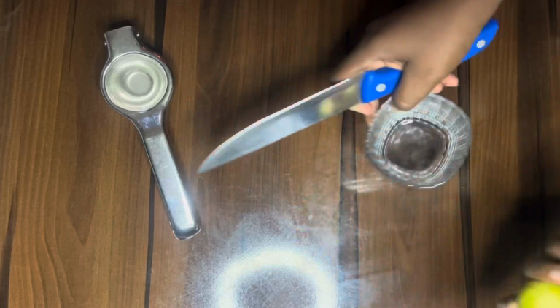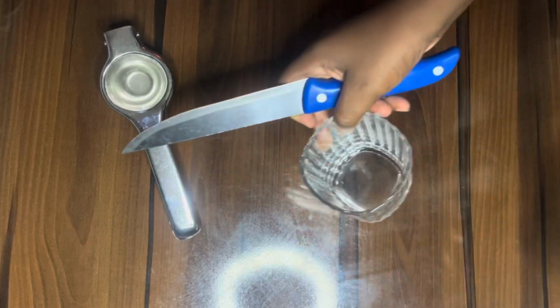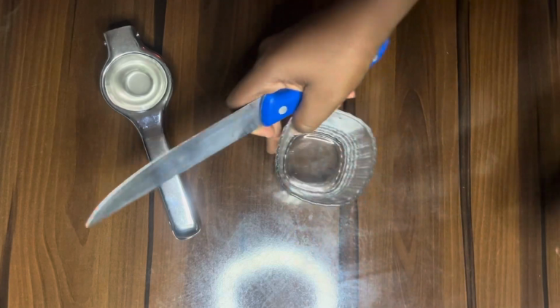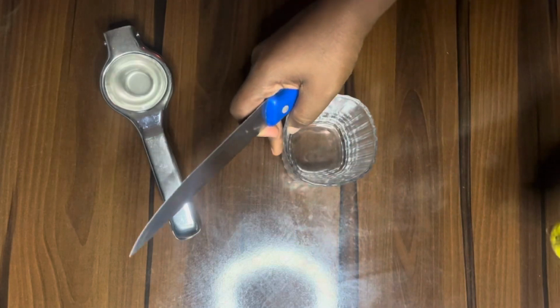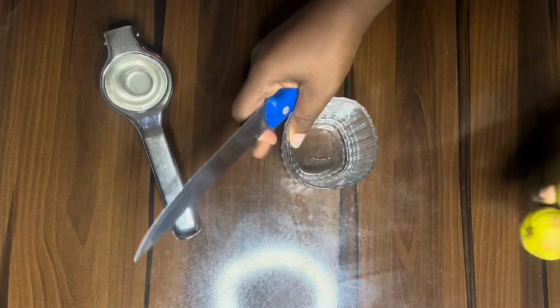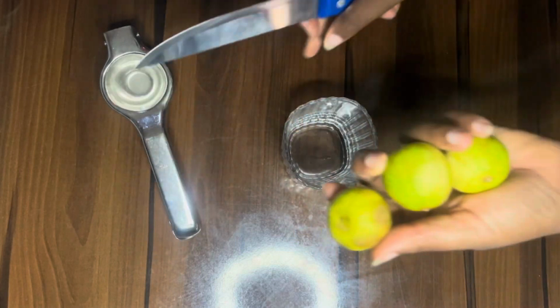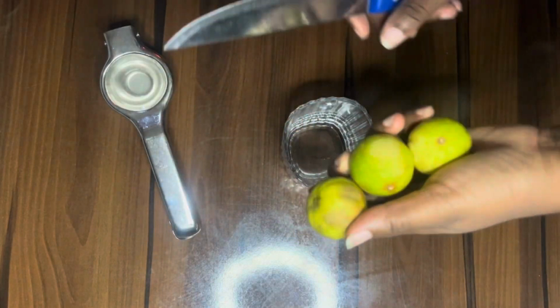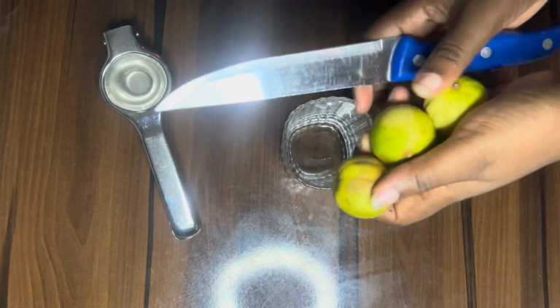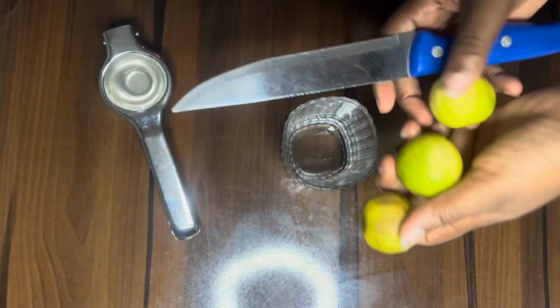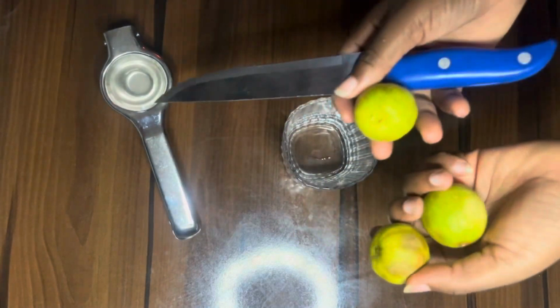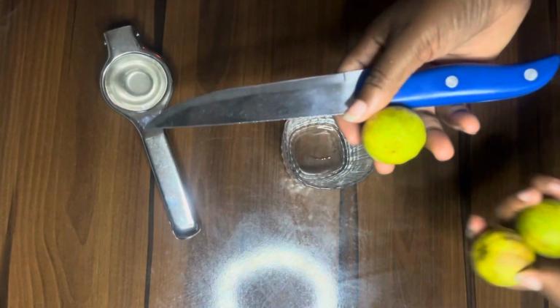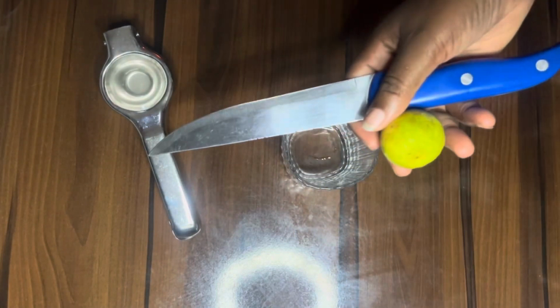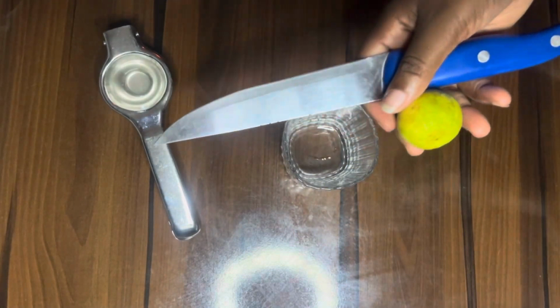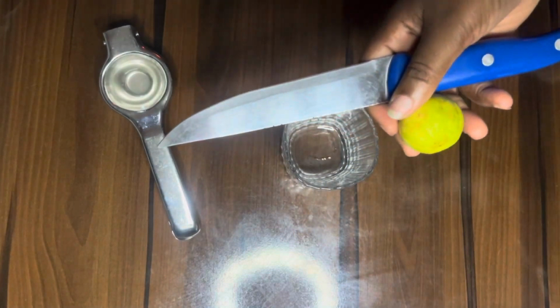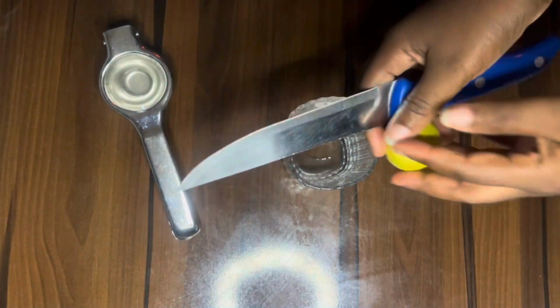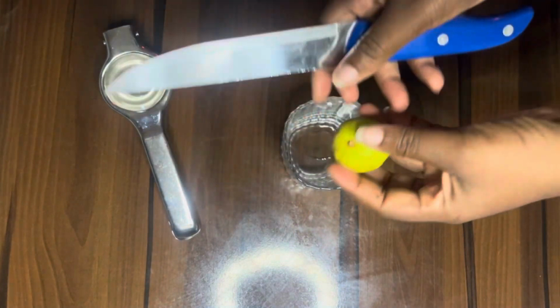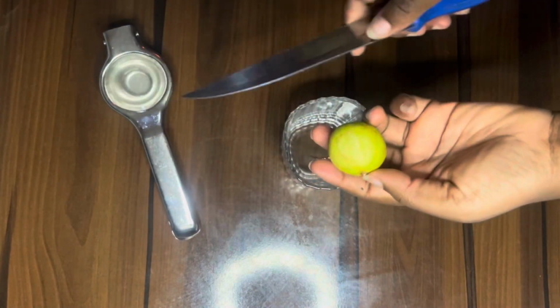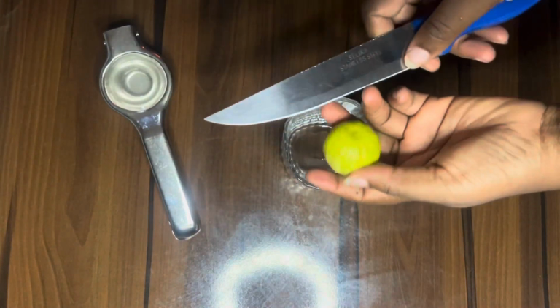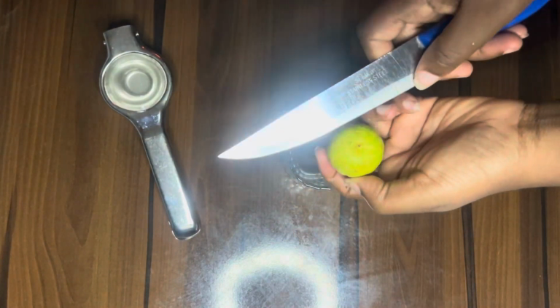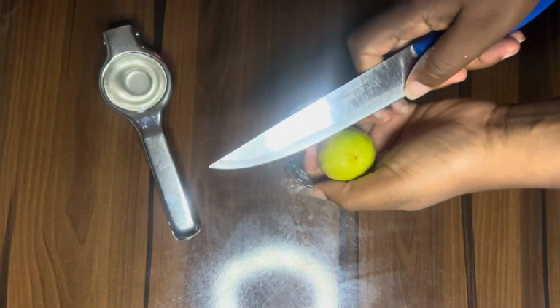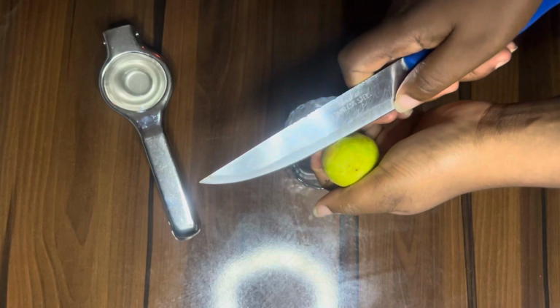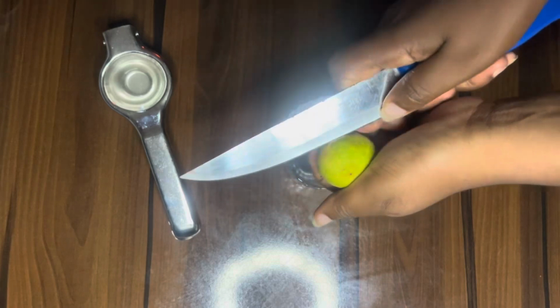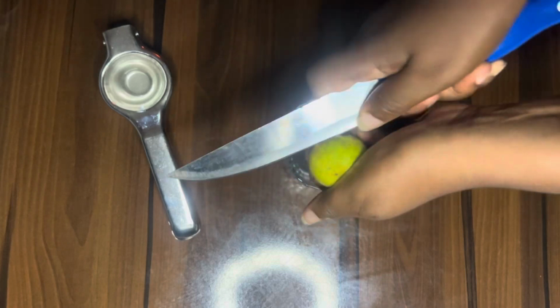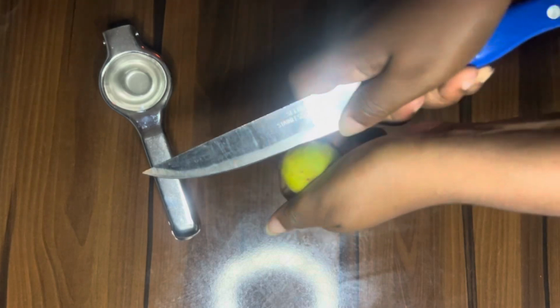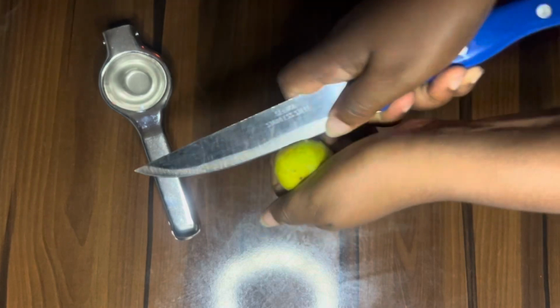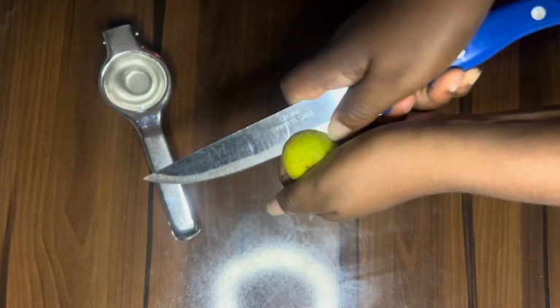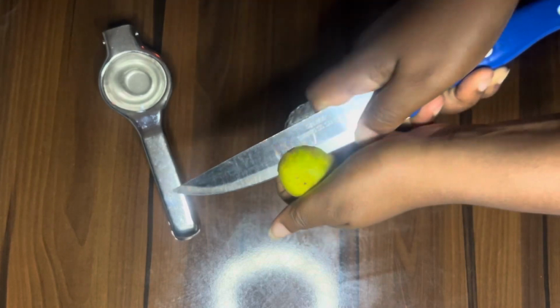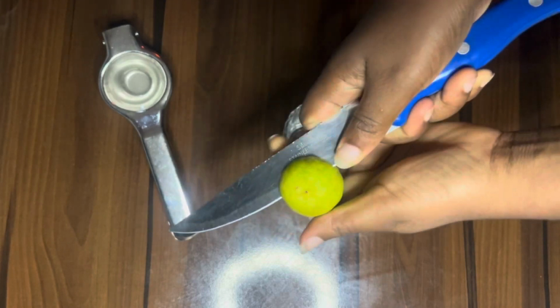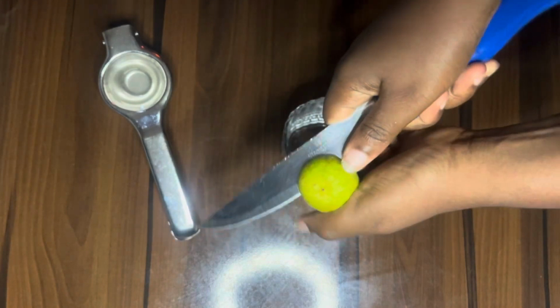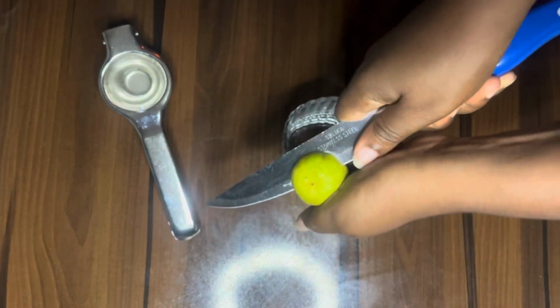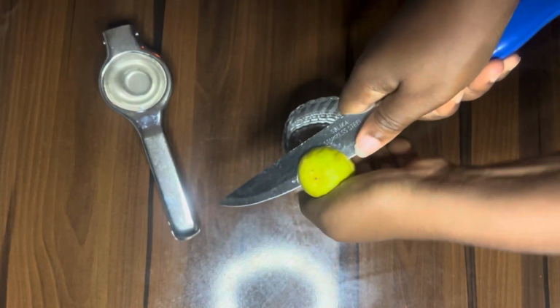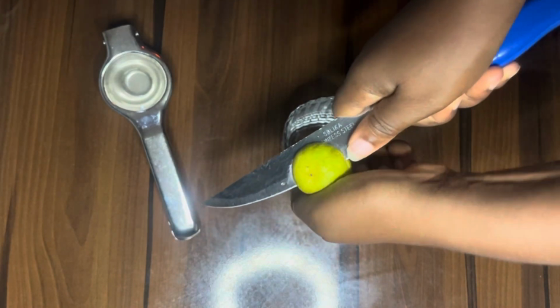This is my small limes, this is my knife, and this is my cup — this is what I'm going to be using. First of all, you need to slice the lime. If it's a lemon, you go ahead and slice the lemon.